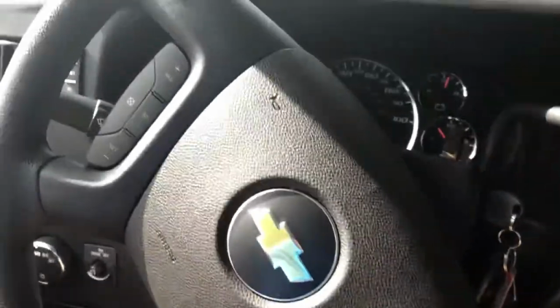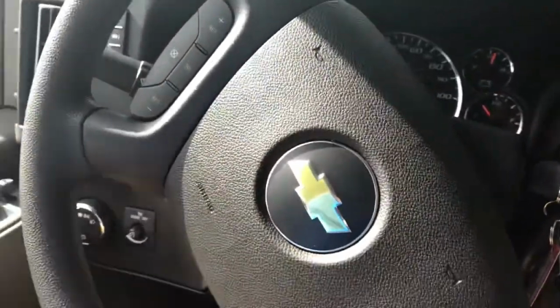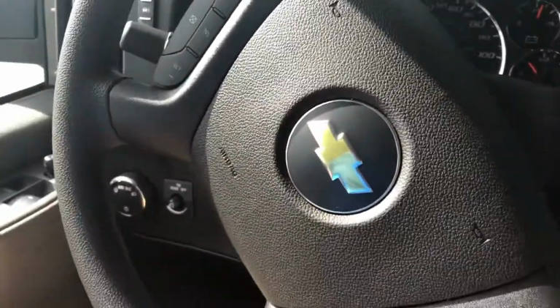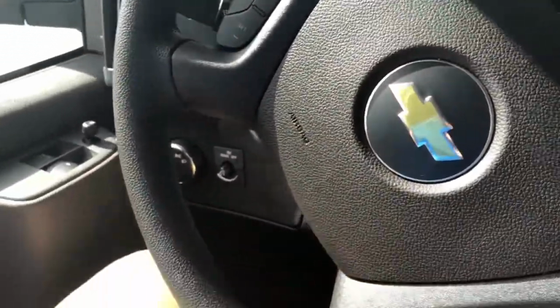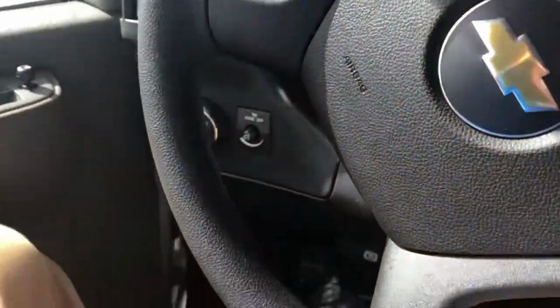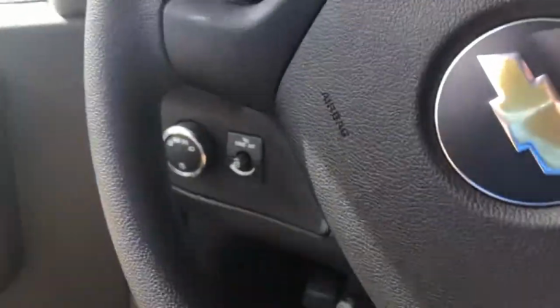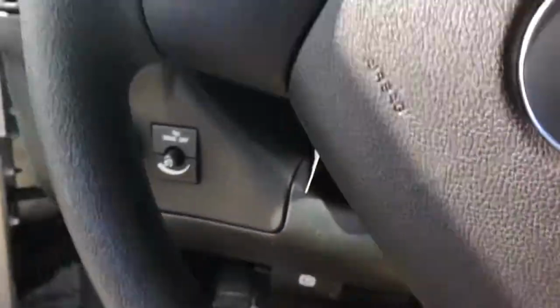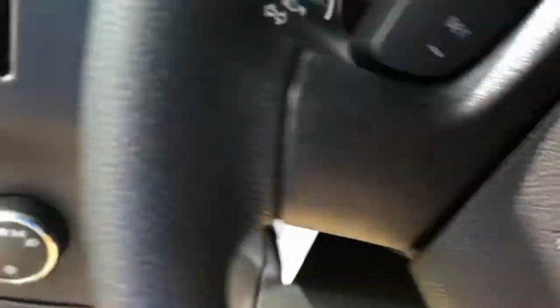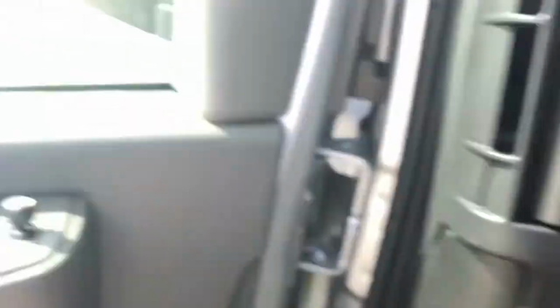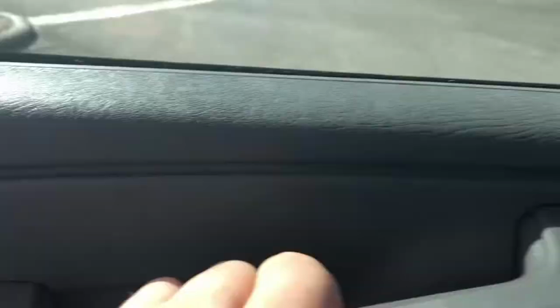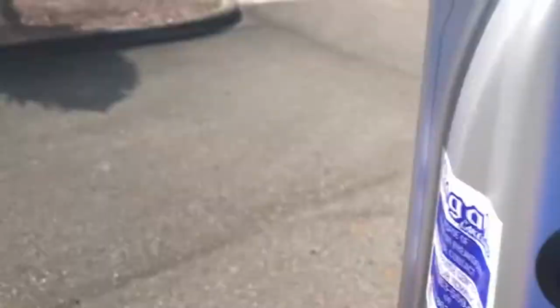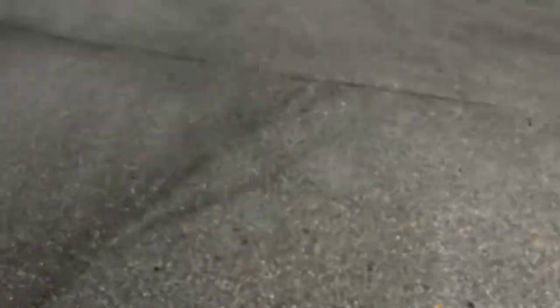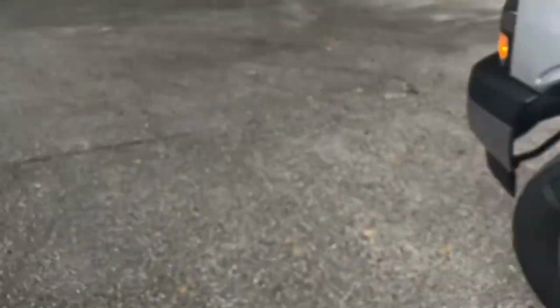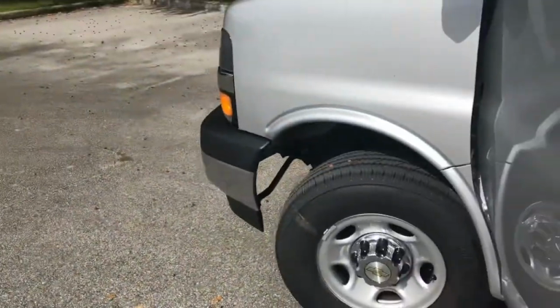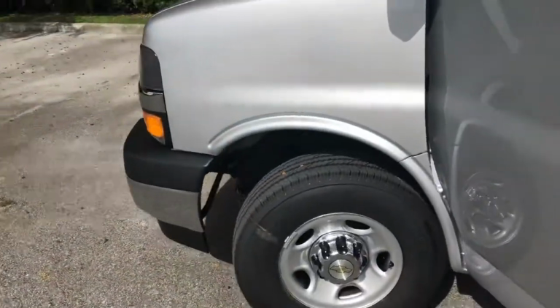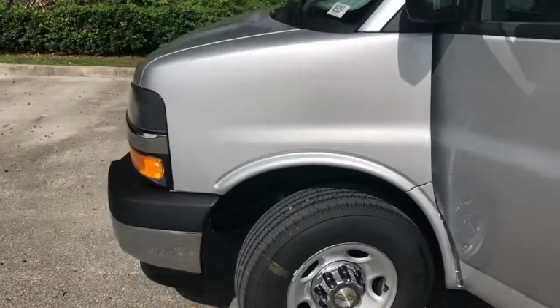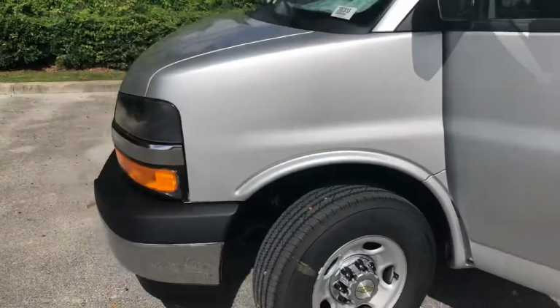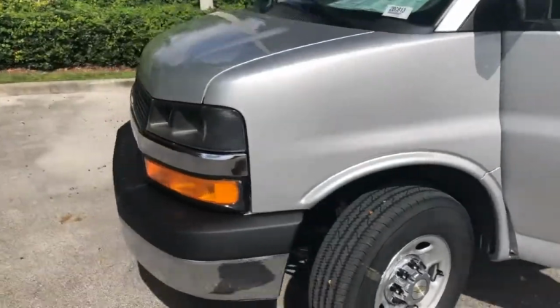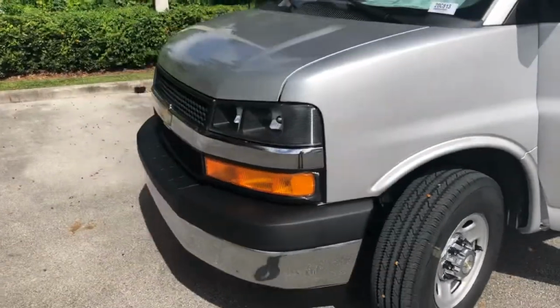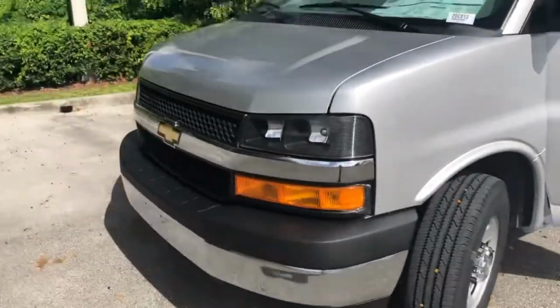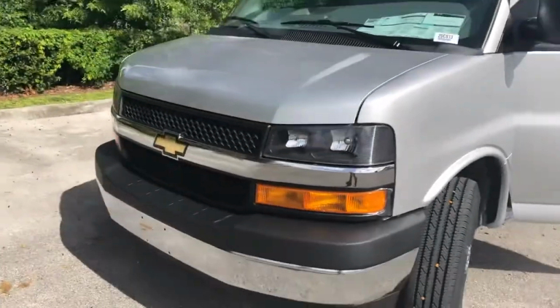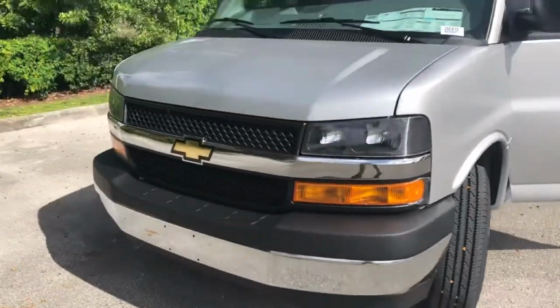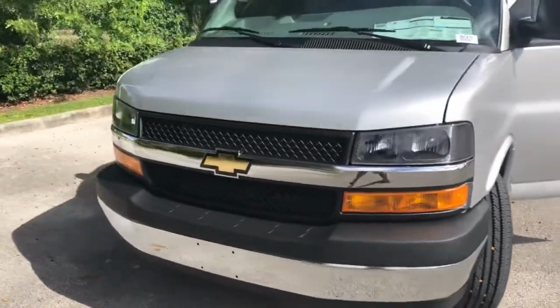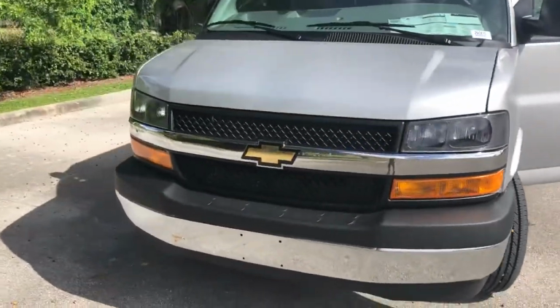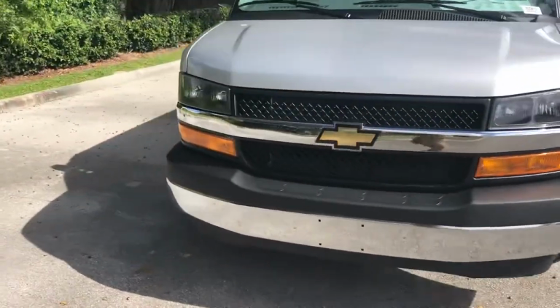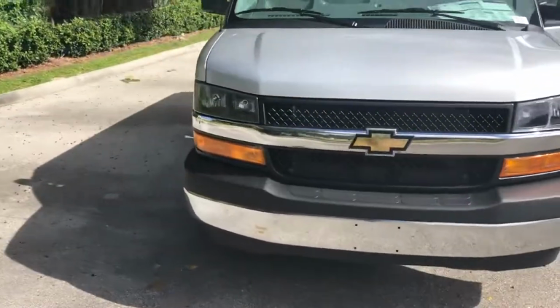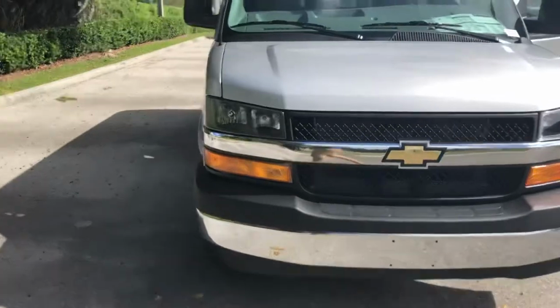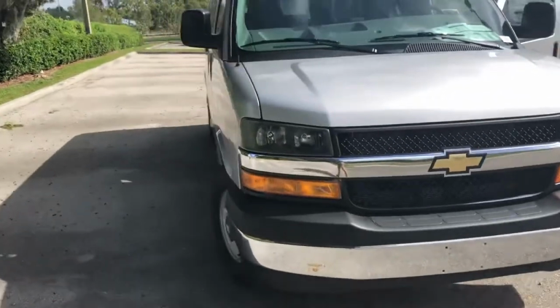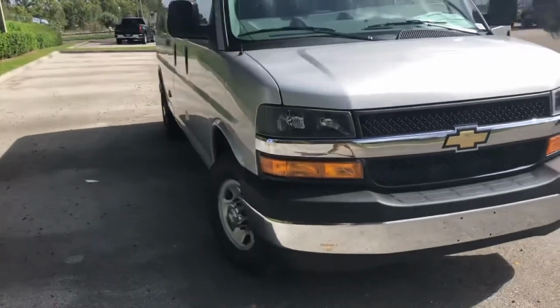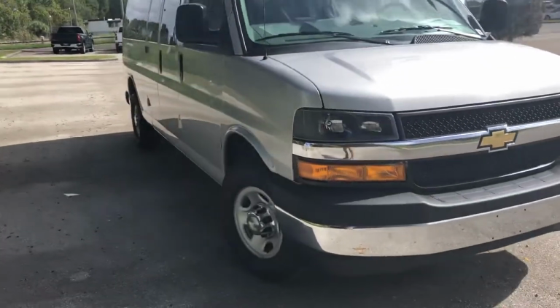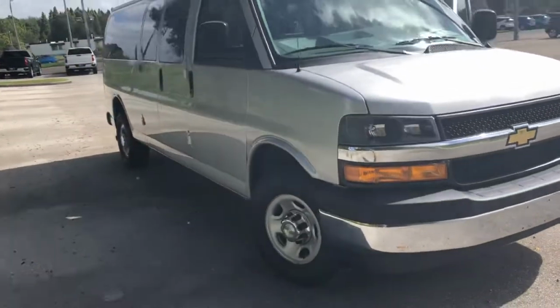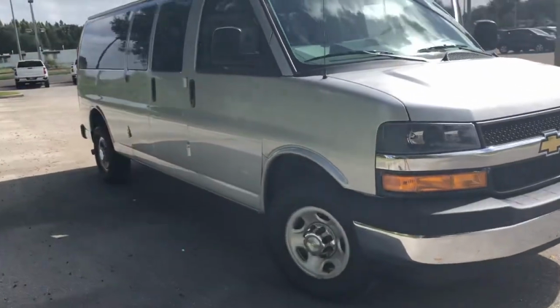So we will step out of the vehicle for a sec. I'll show you what it looks like on the outside. Walking around it — it is the silver ice metallic color. It is a beautiful color. This is the 2020 Chevy Express passenger van.